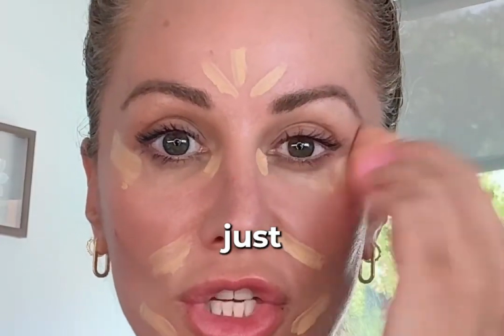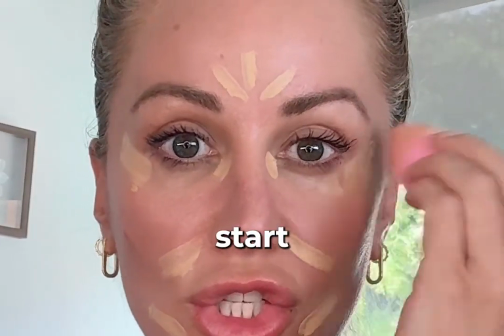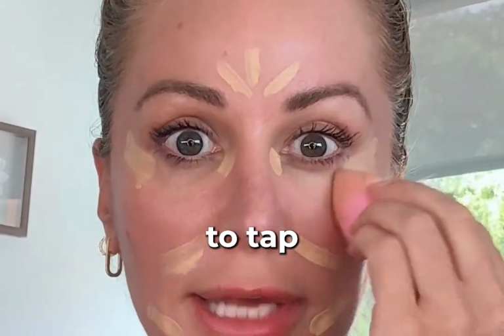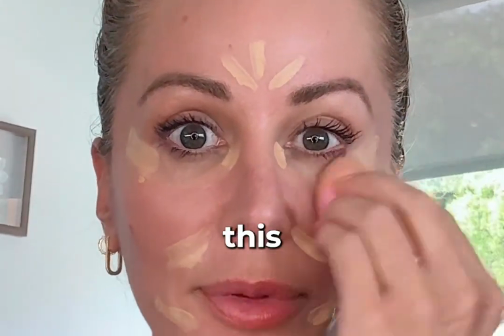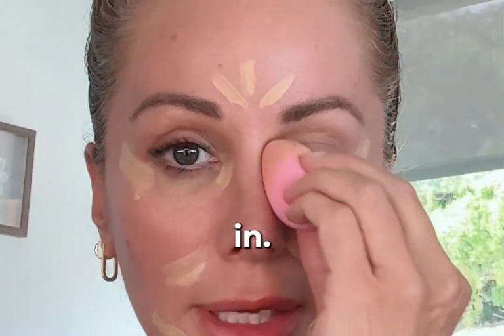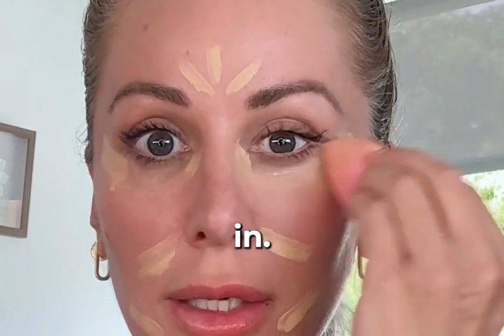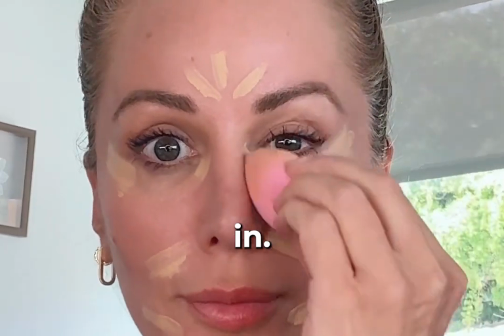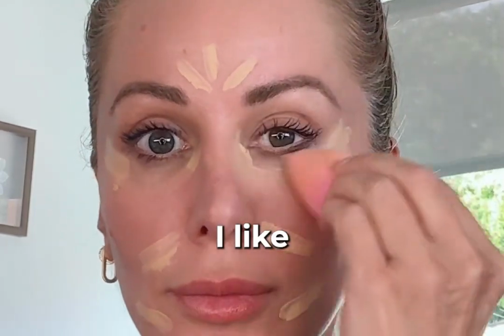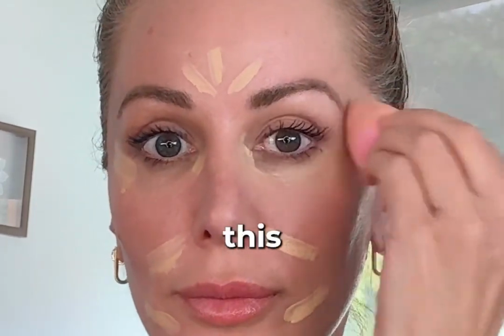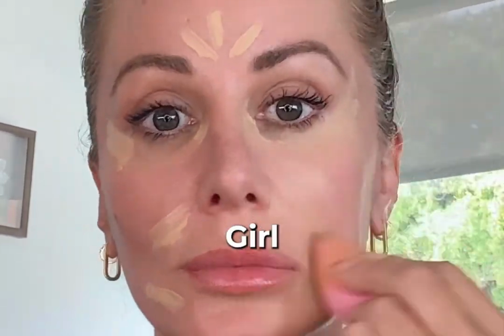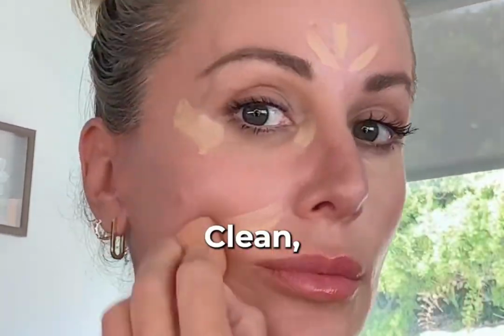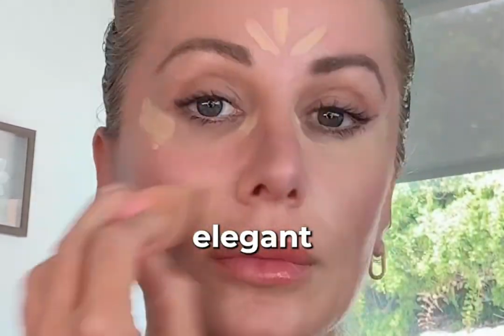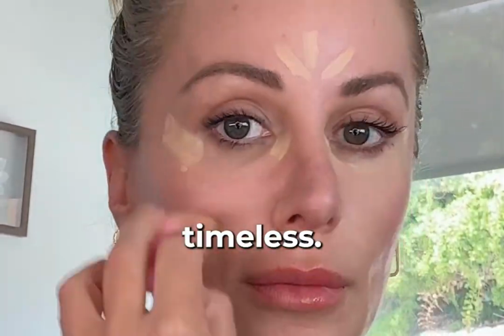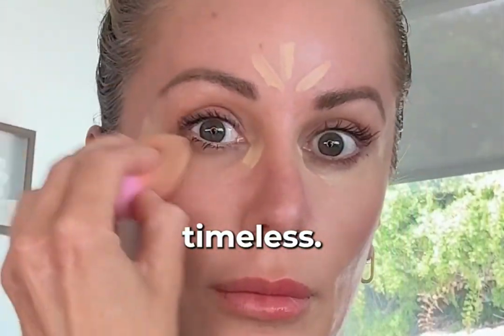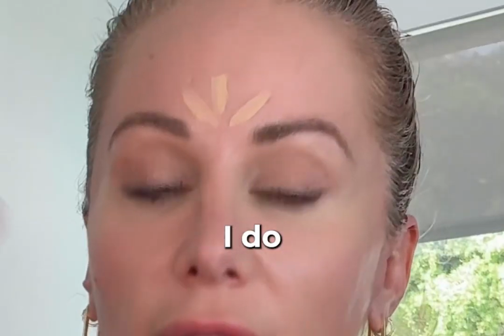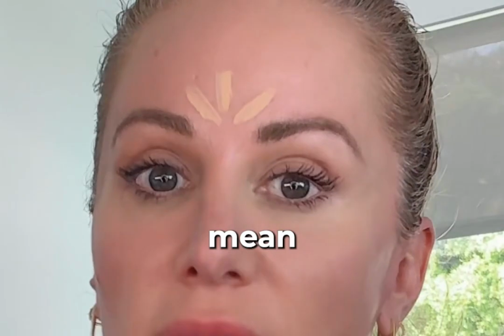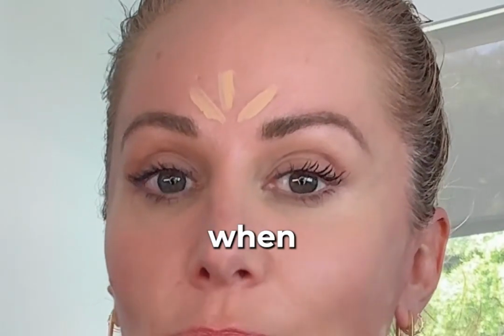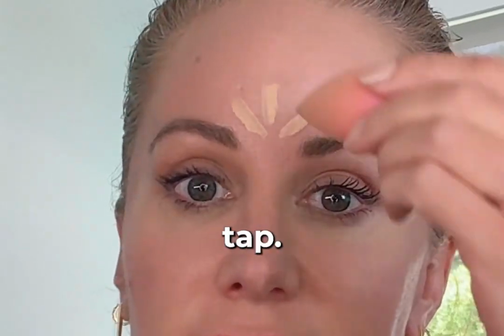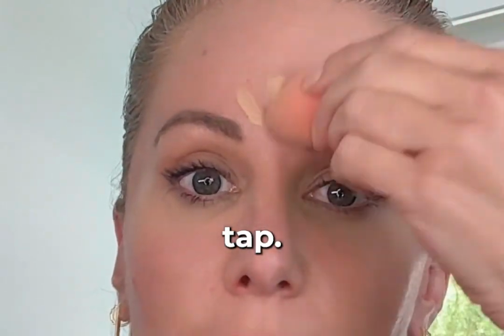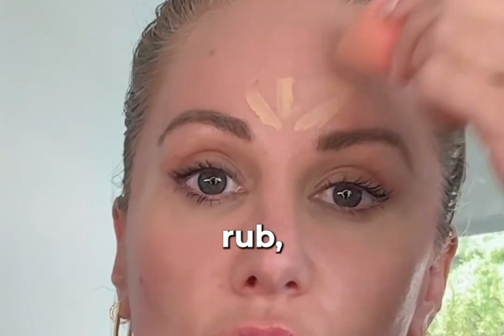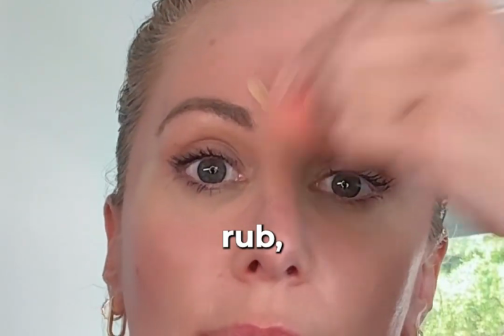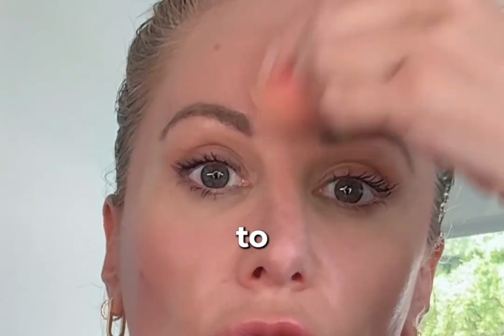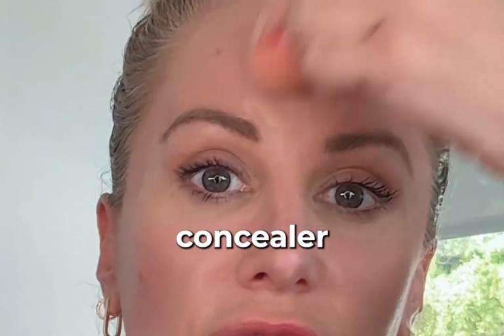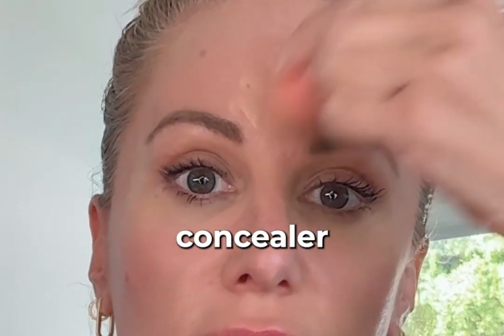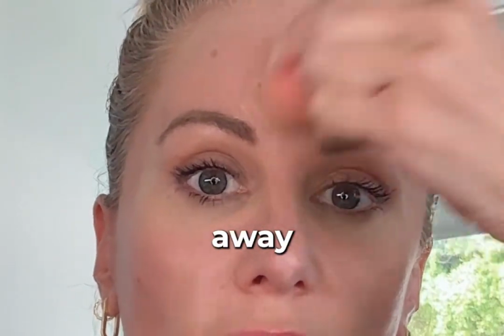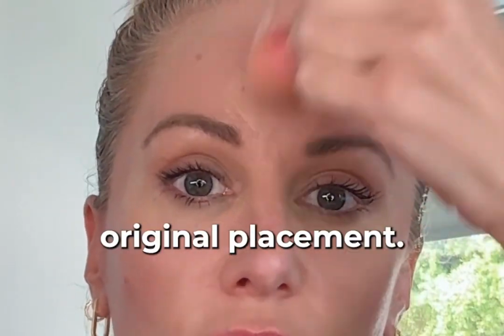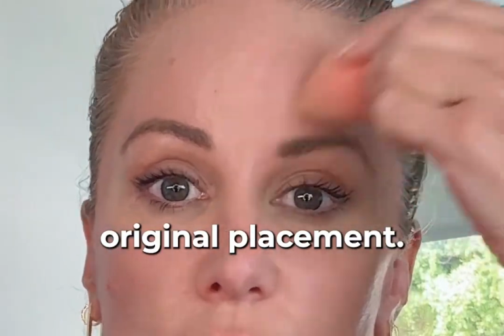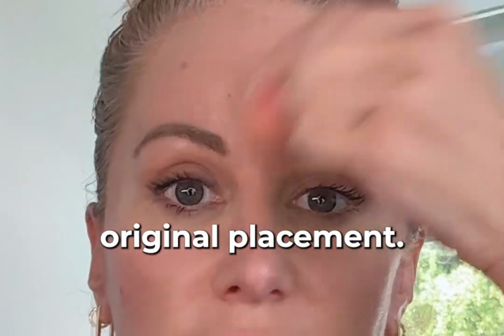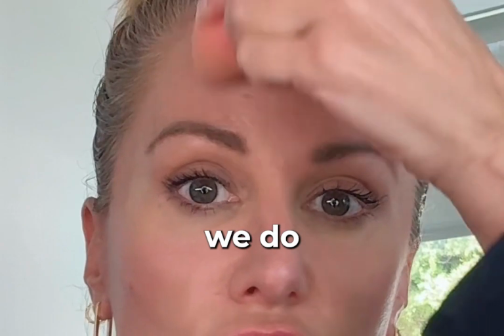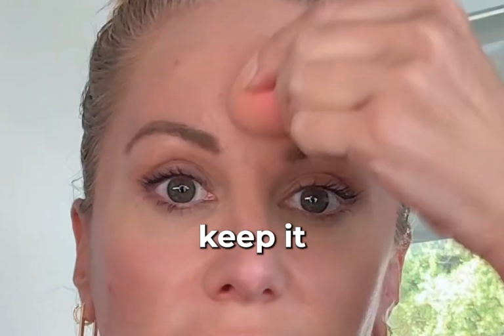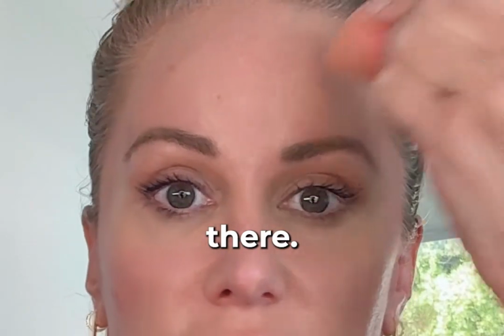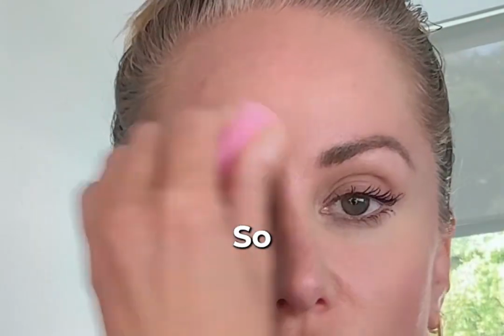Taking my little blender, I'm just going to start to tap this in. I like to call this Pilates Girls Makeup — clean, elegant, and timeless. I do mean tap when I say tap. If you rub, you're going to move the concealer away from the original placement, and we do want to keep it there.